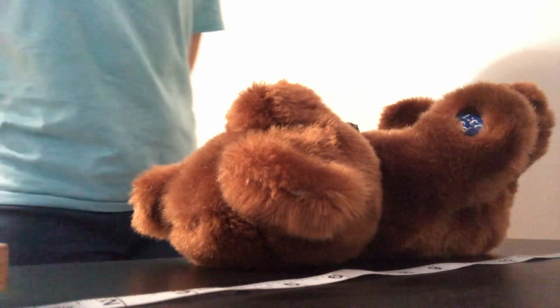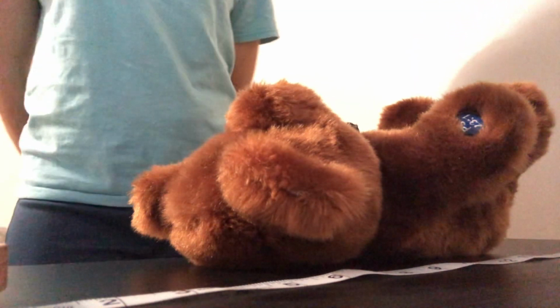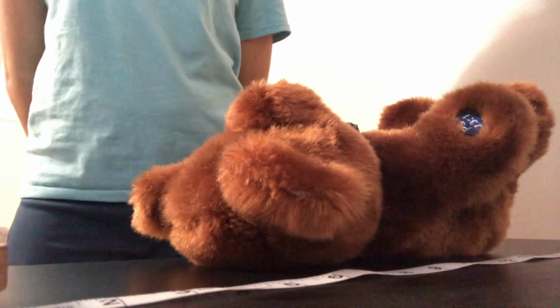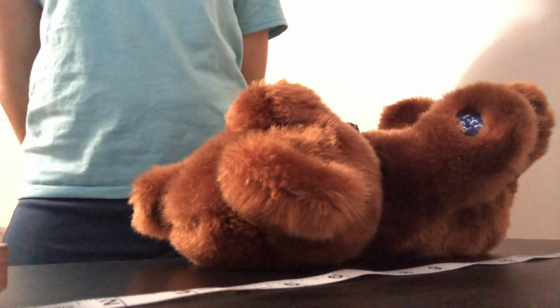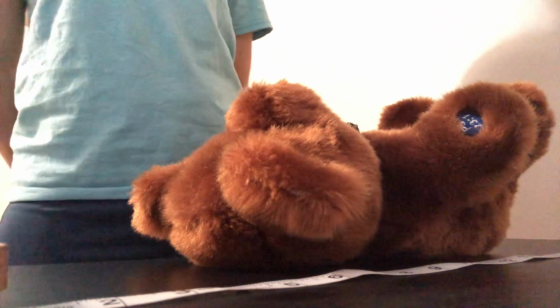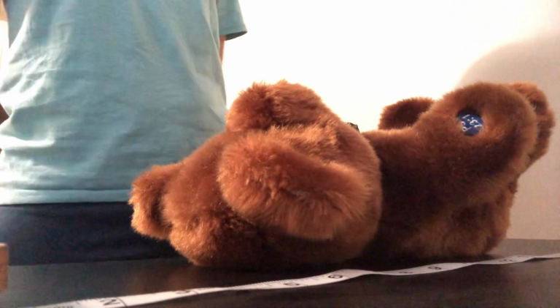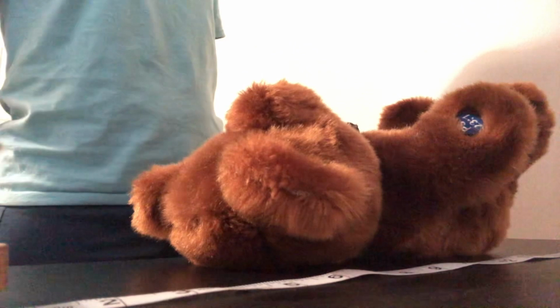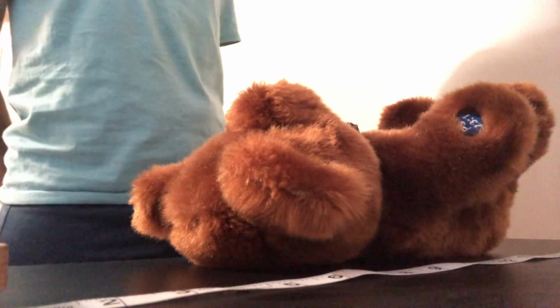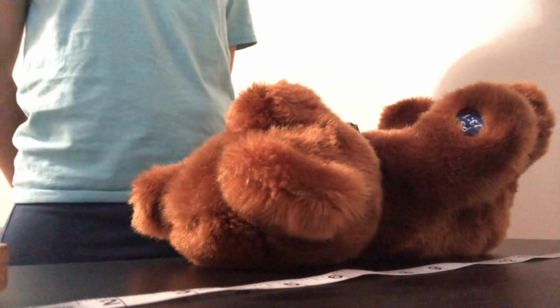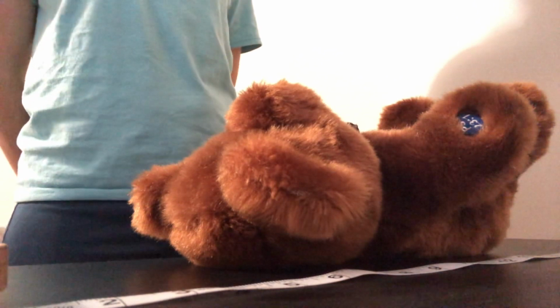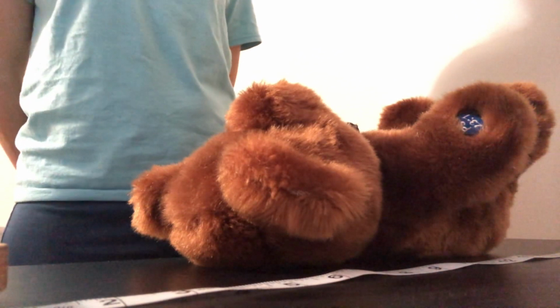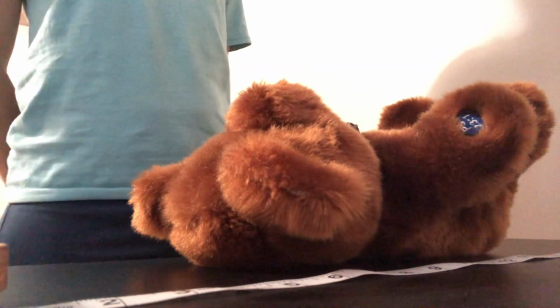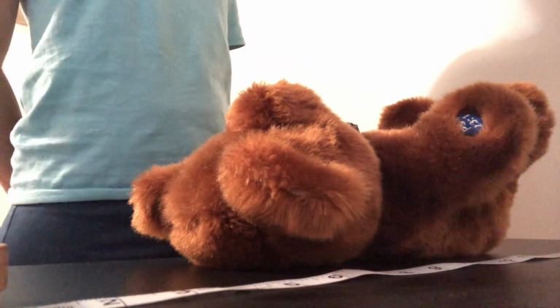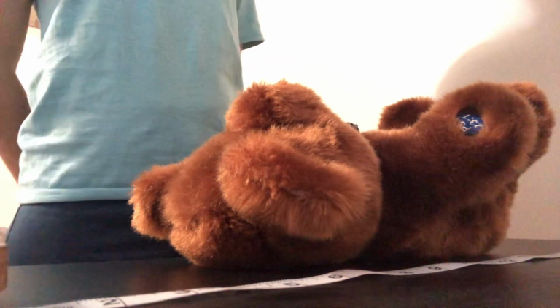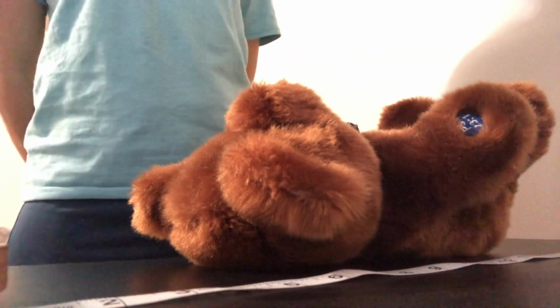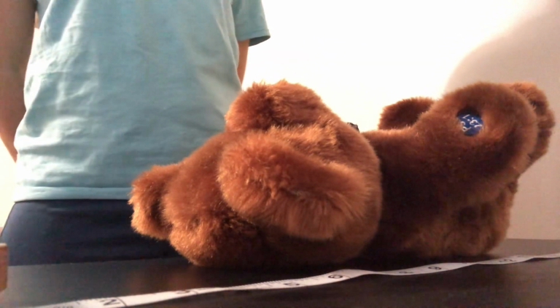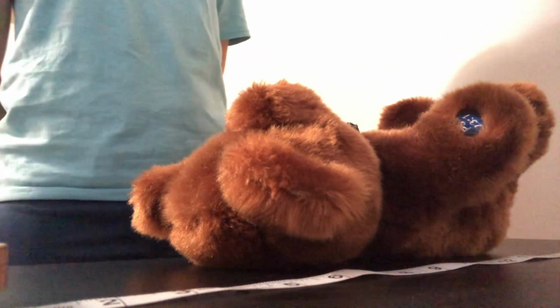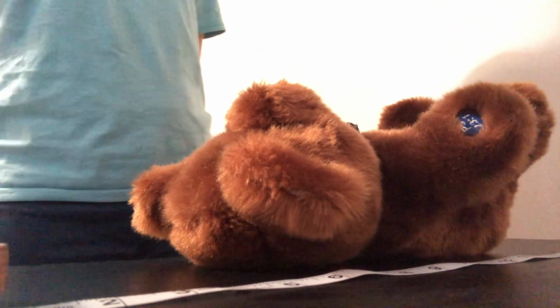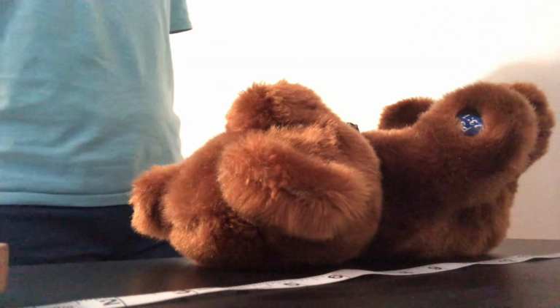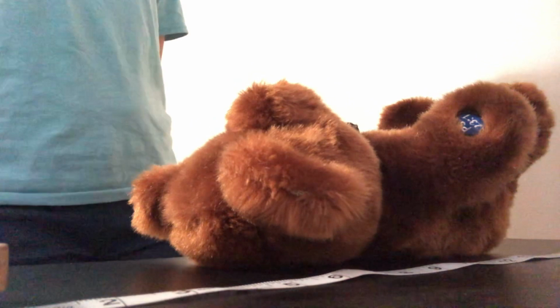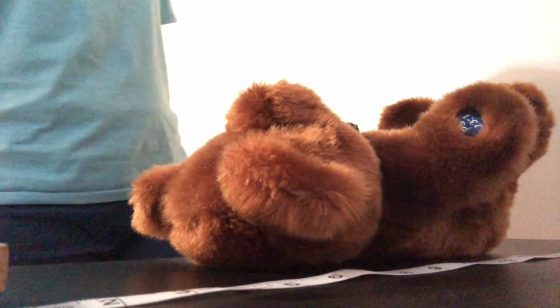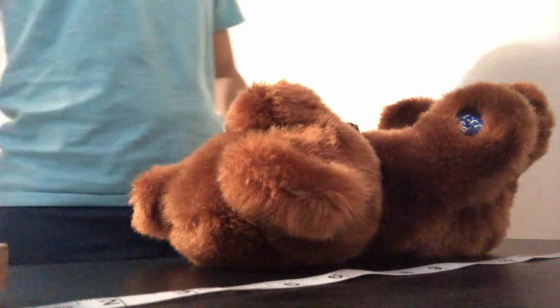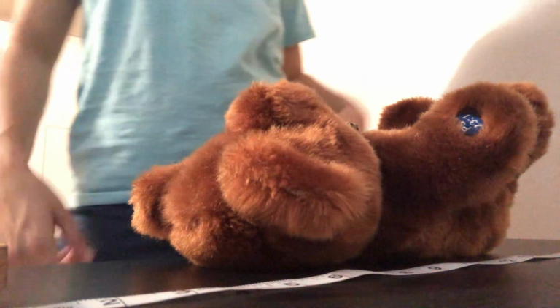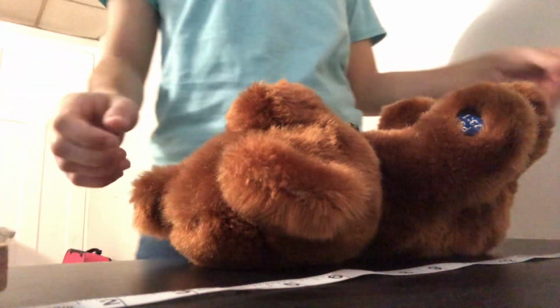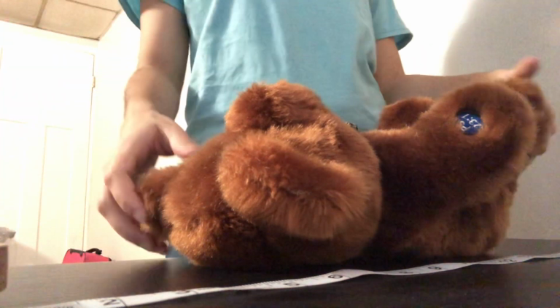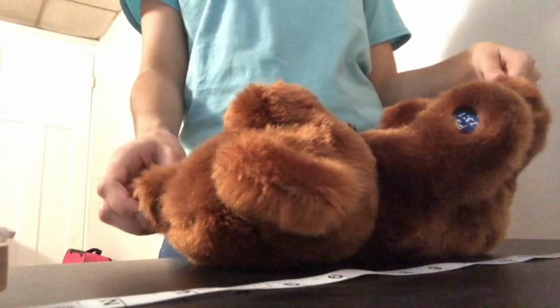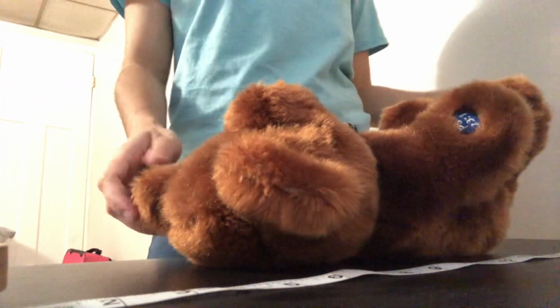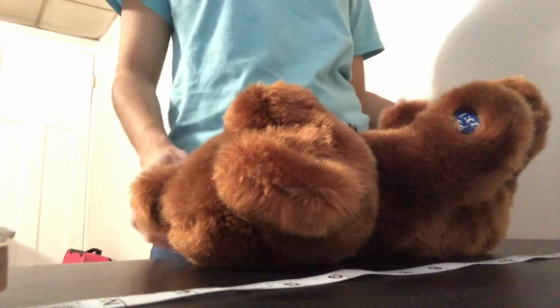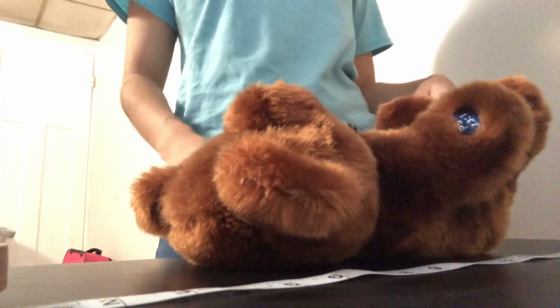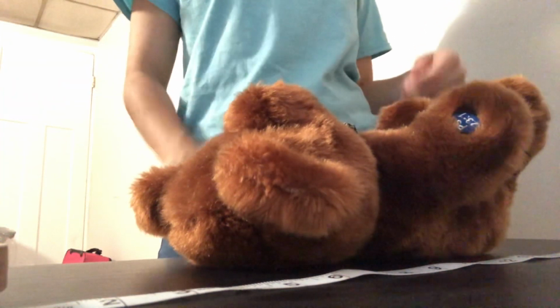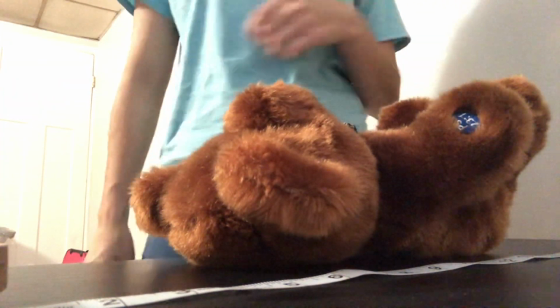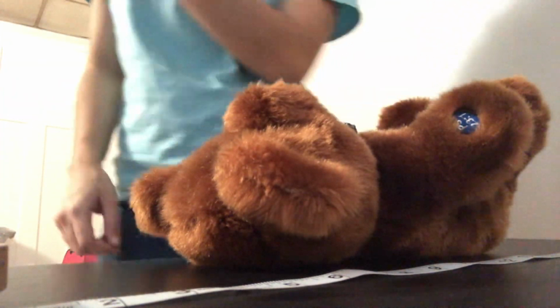I will then explain the procedure to the infant's caregiver, which is measuring the baby's length. After that, I'm going to take the infant's shoe off, and I can just give it to the parent.